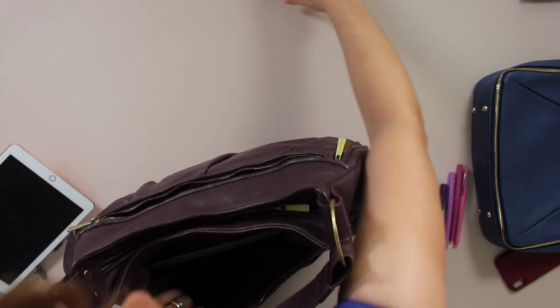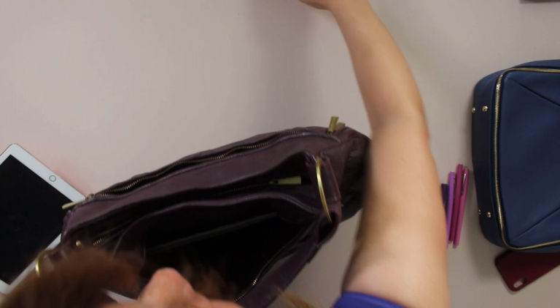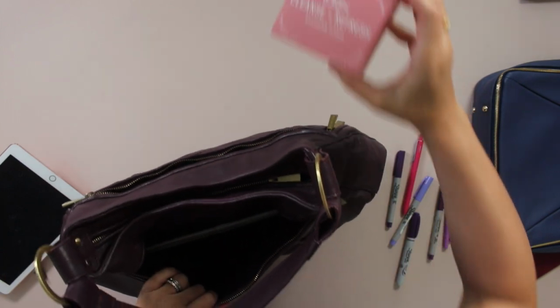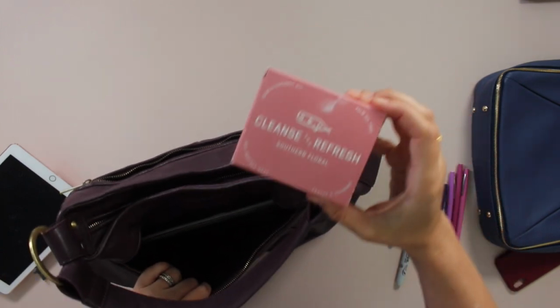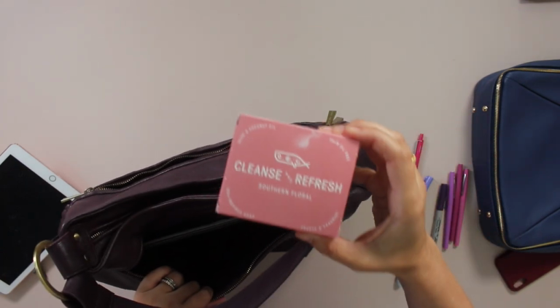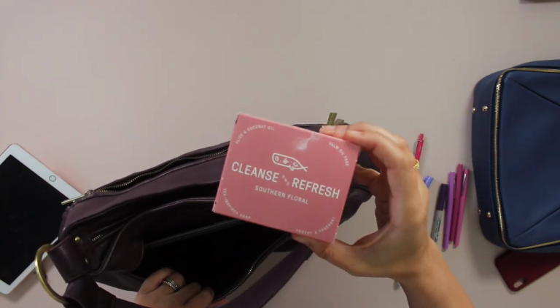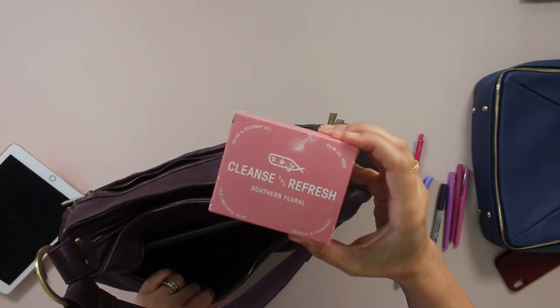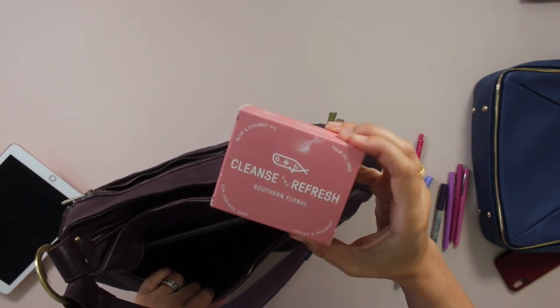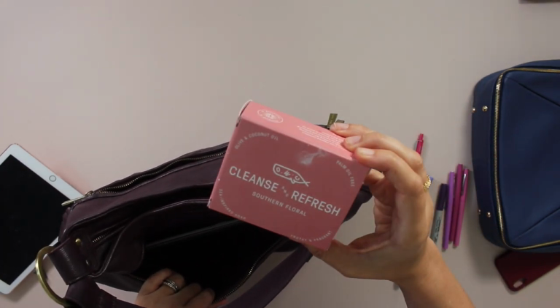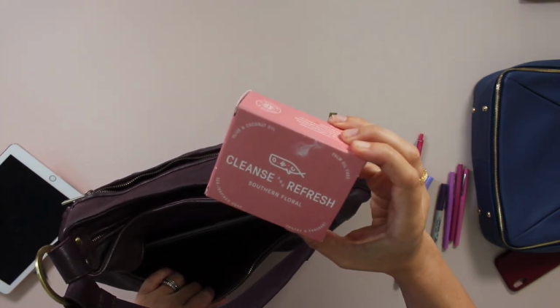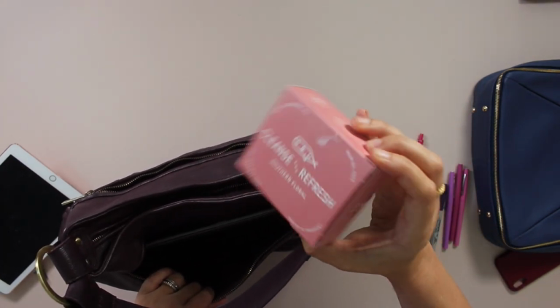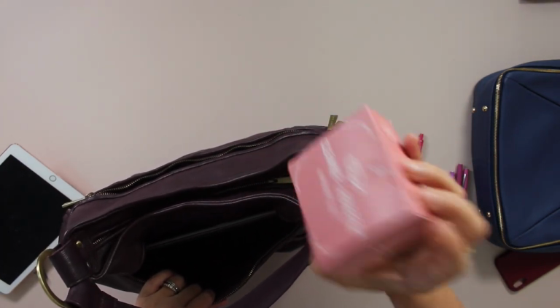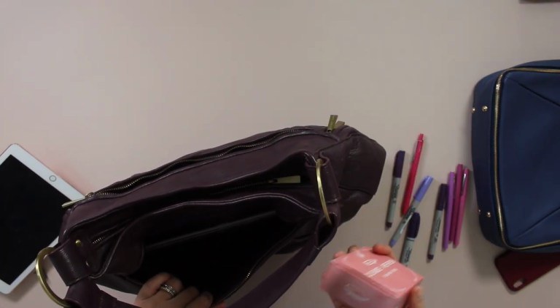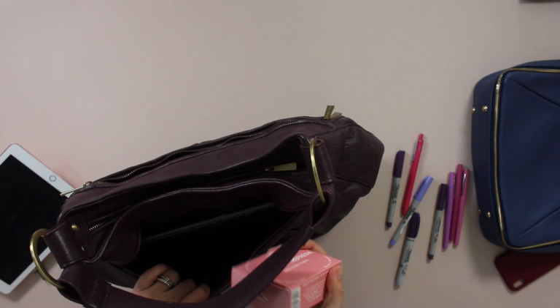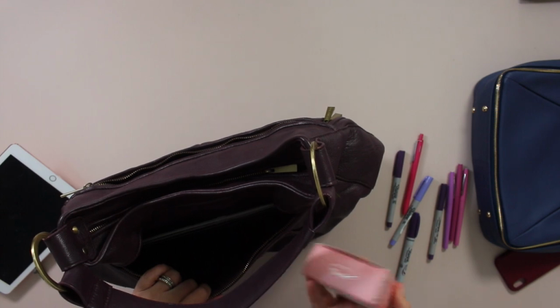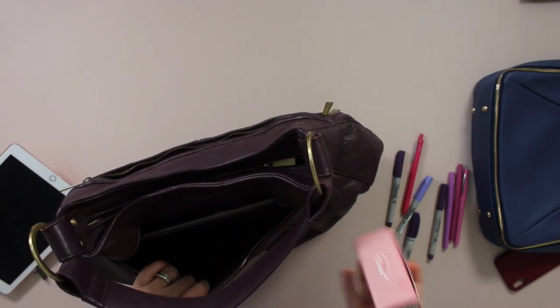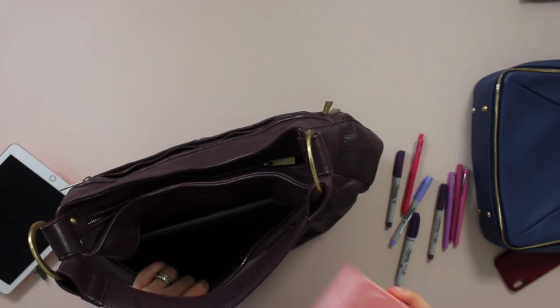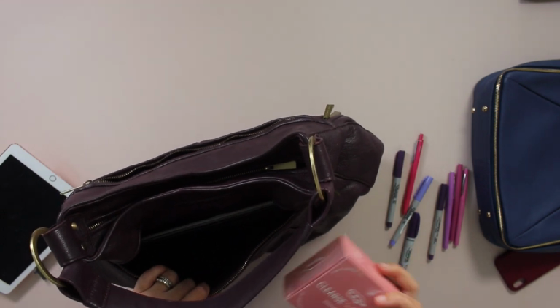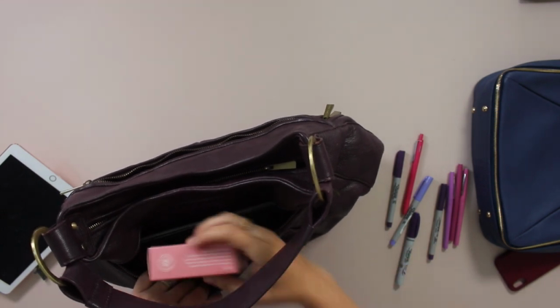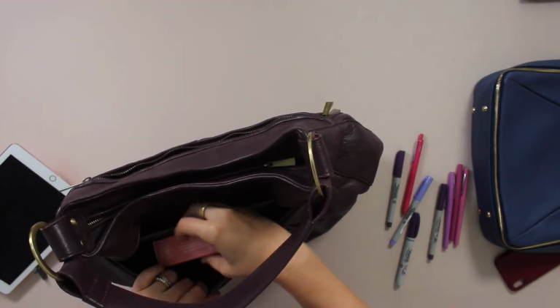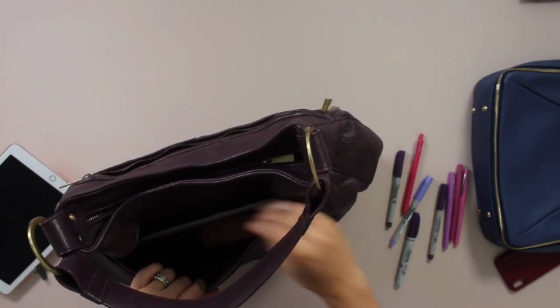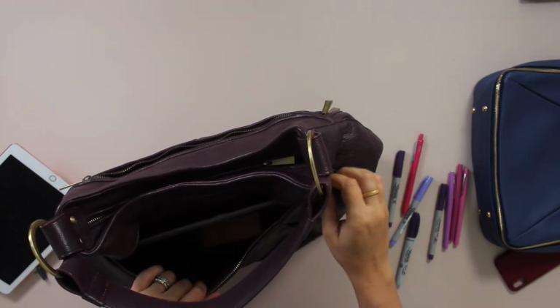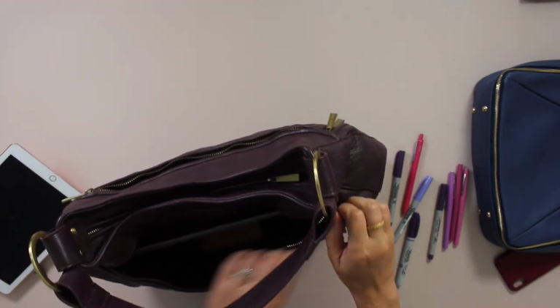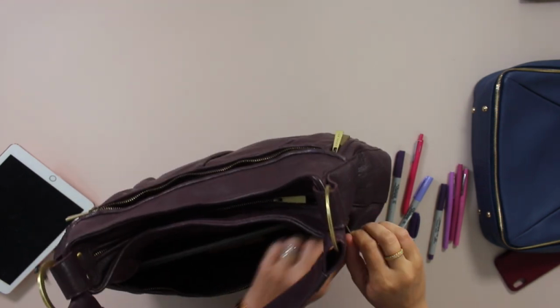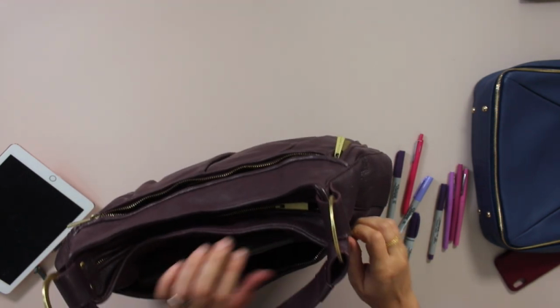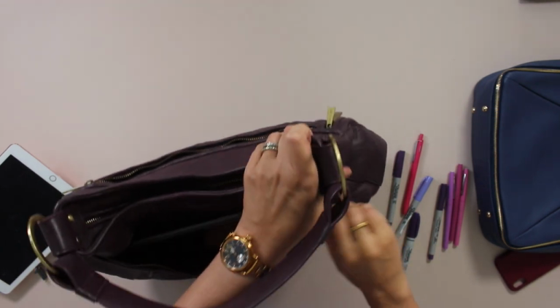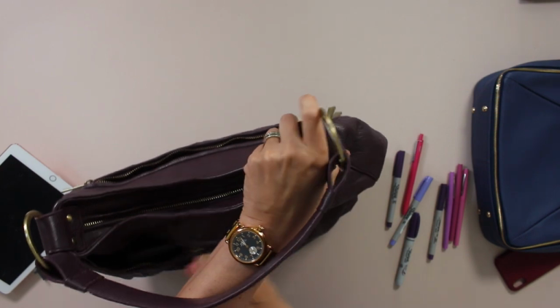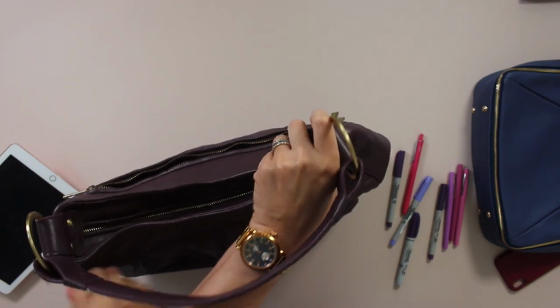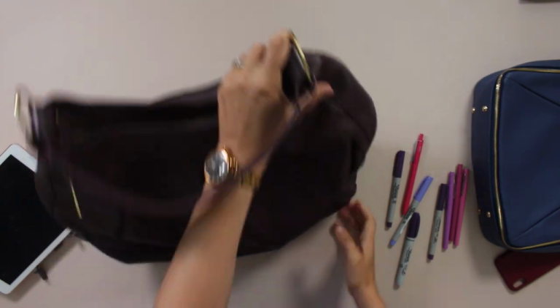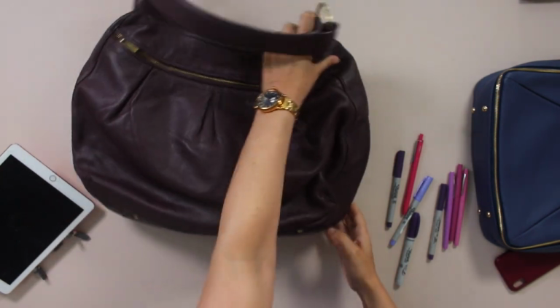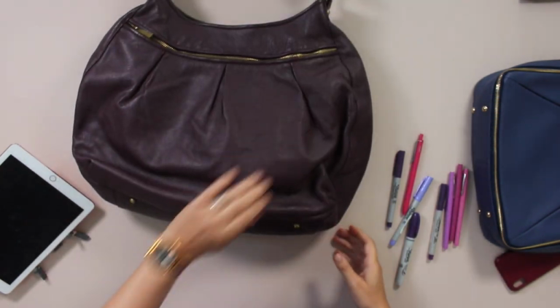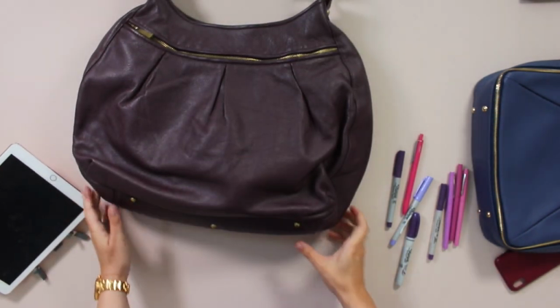I also pulled out one of my favorite companies in town, Old Whaling Company, one of their soaps, because I think we're all taking a little more cleaning supplies with us than we normally would. That smells good.